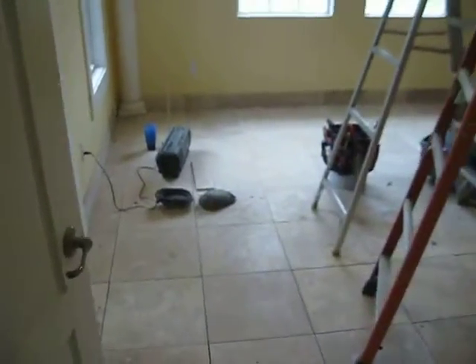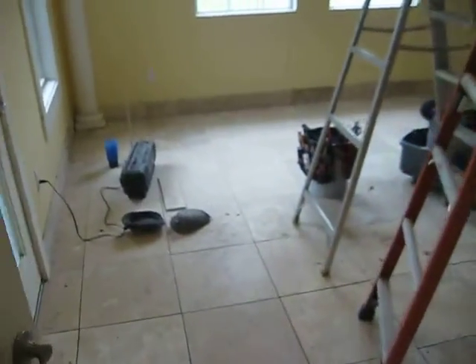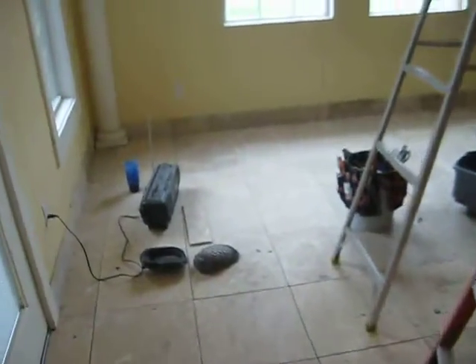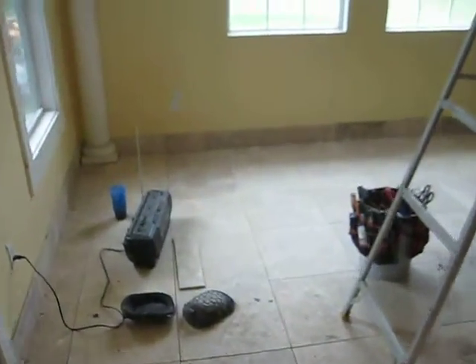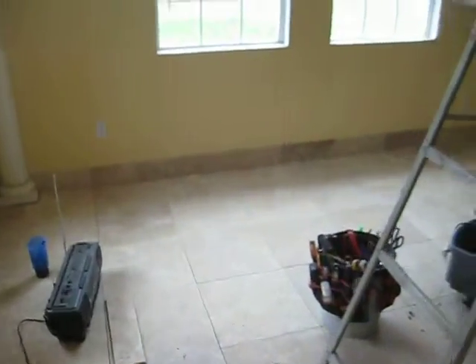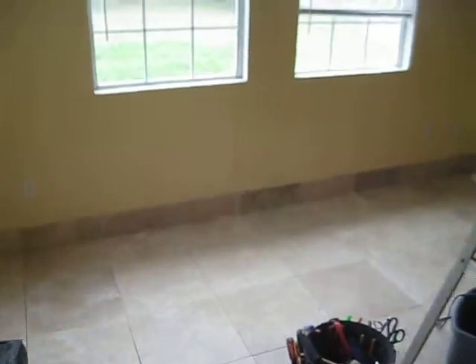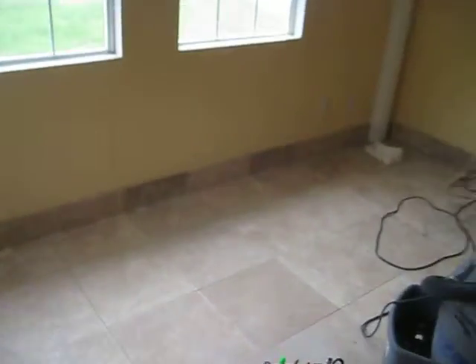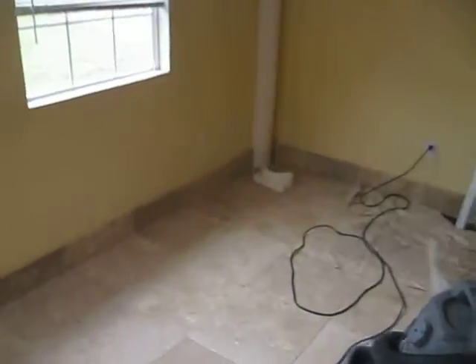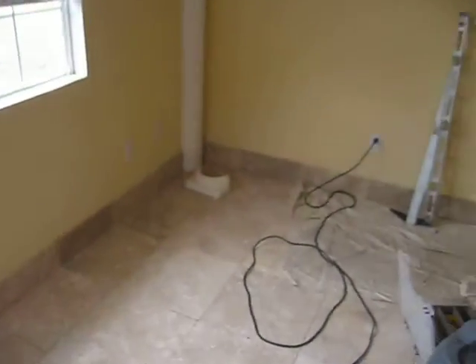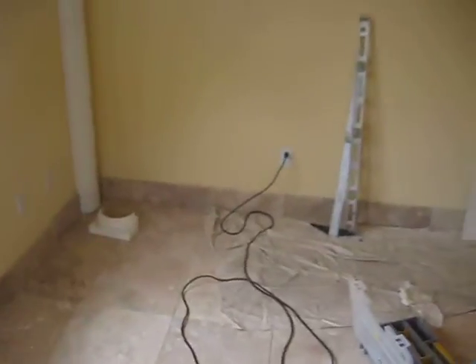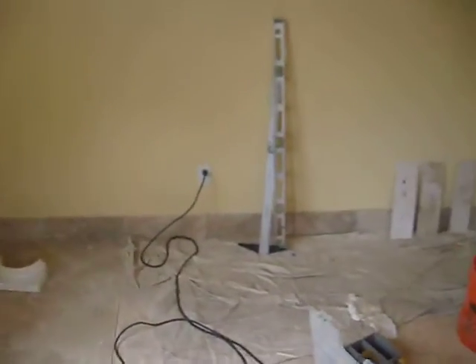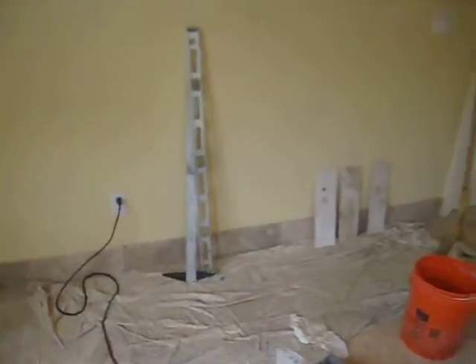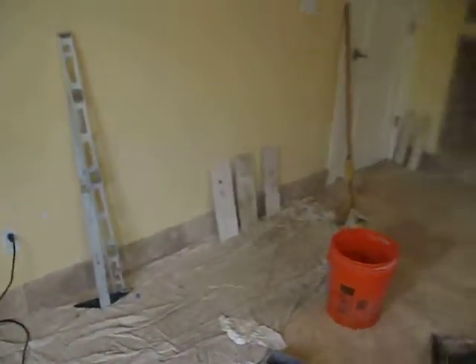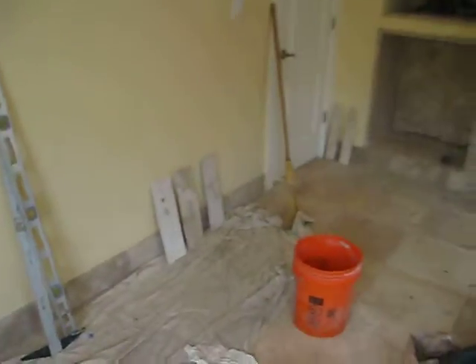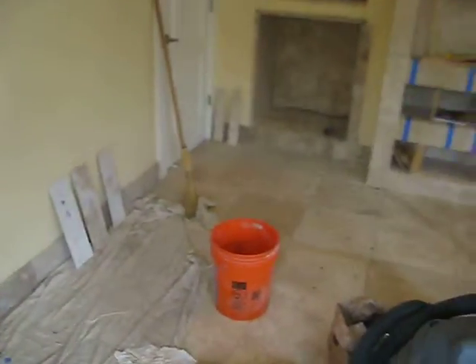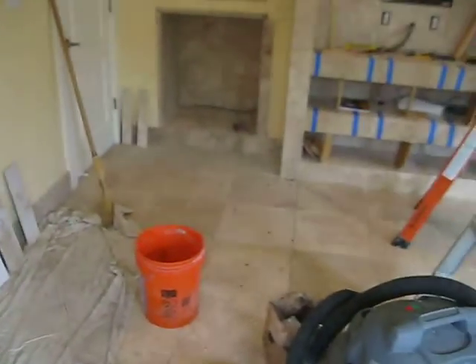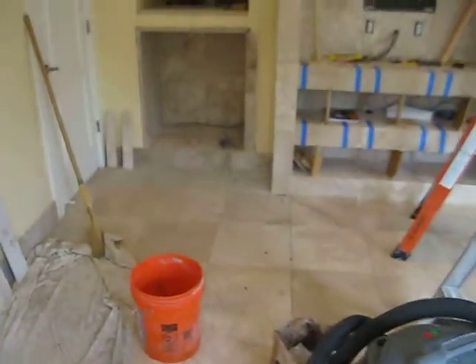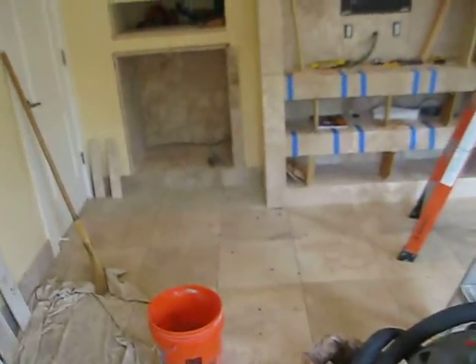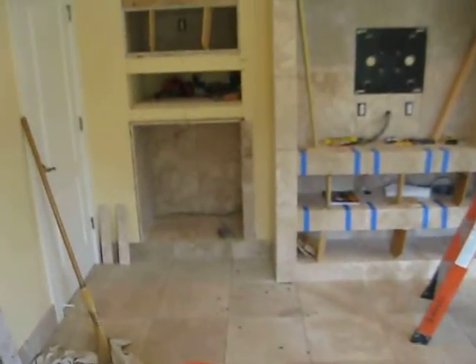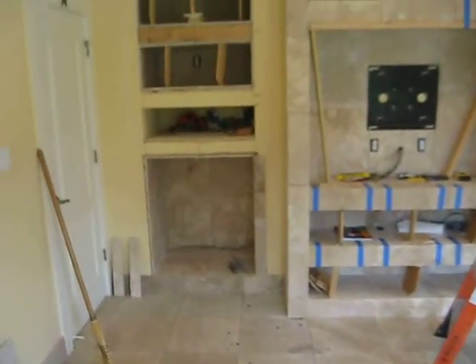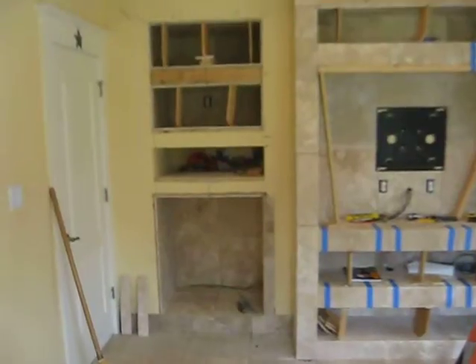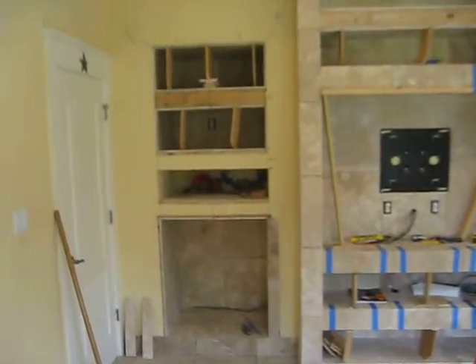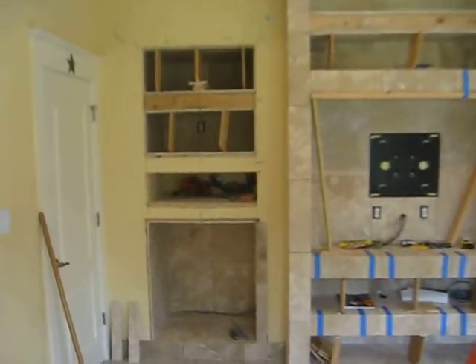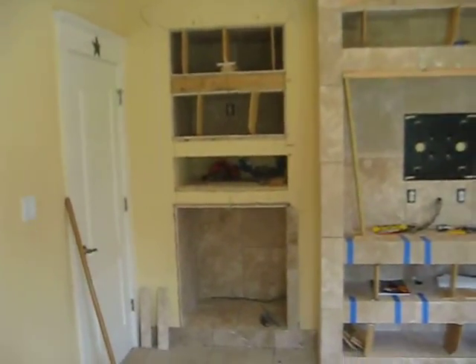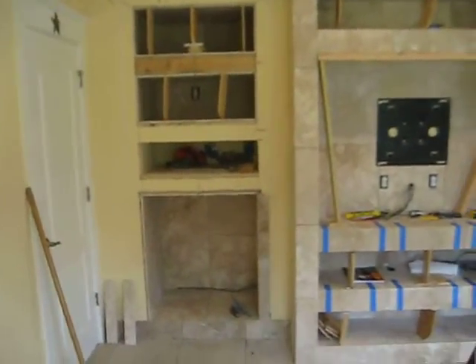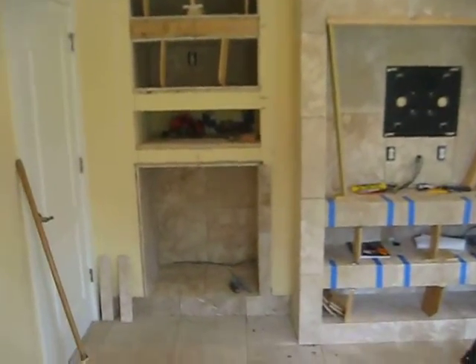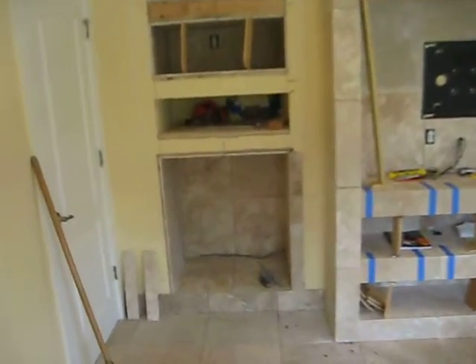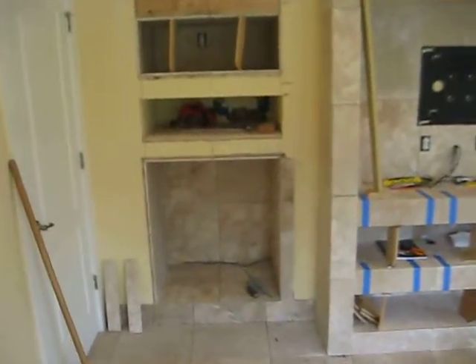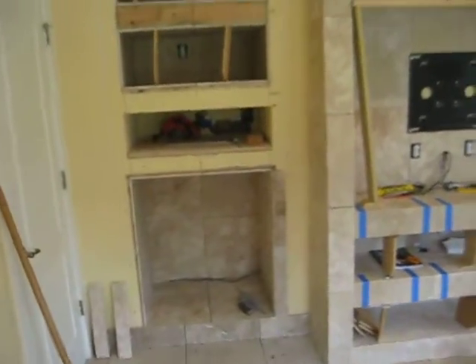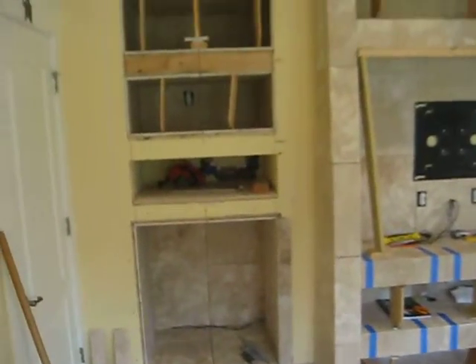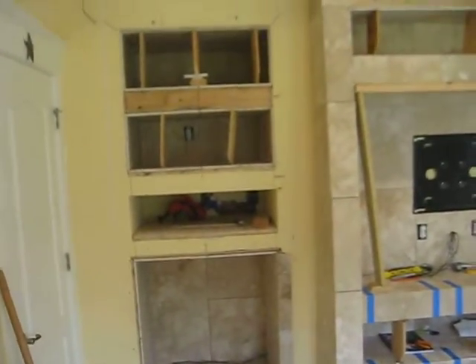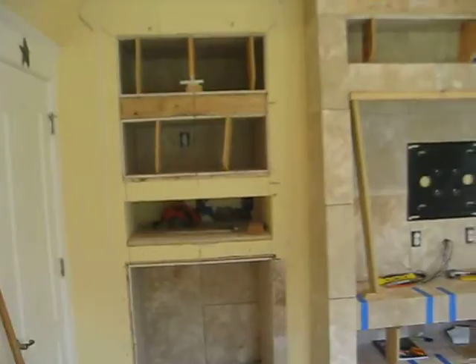We're finishing up the tile in this room — this is our bedroom. We did a five and a half inch border around it, and these are shelves we built. We had to make stilts so we can hold them up as we put on the front pieces so they don't slide.